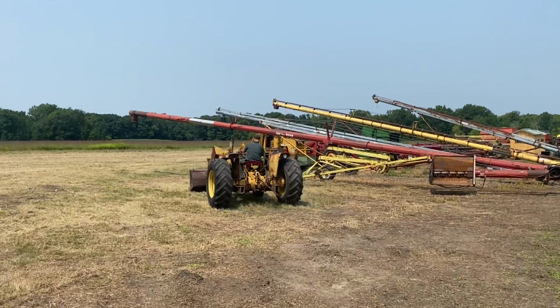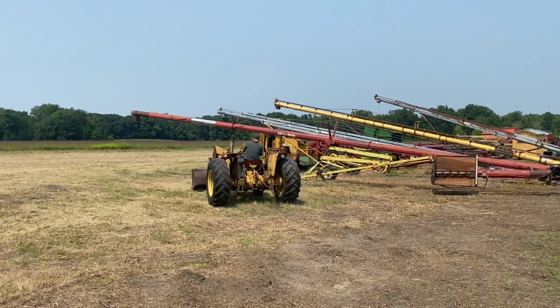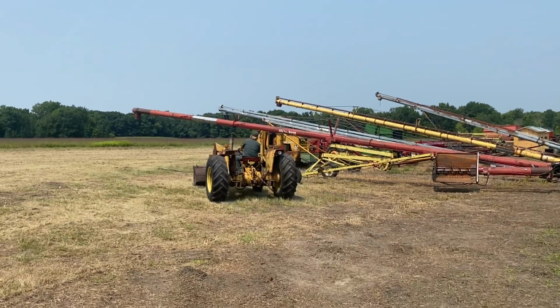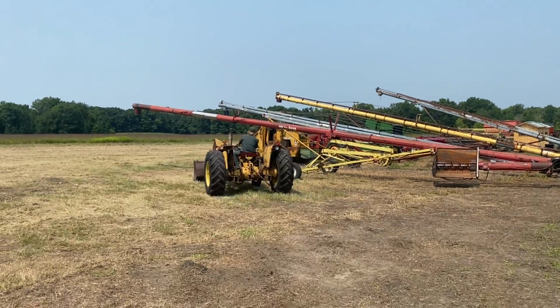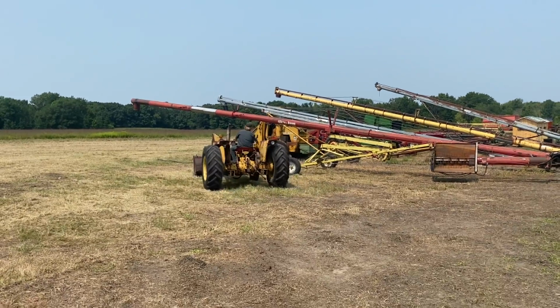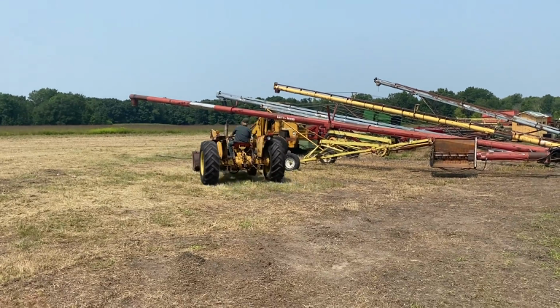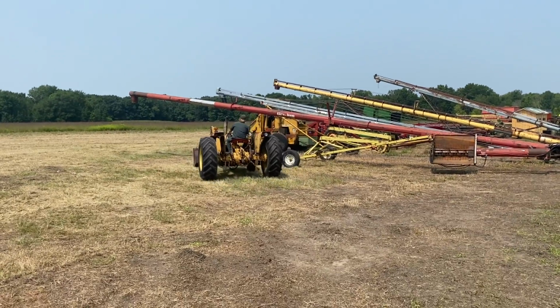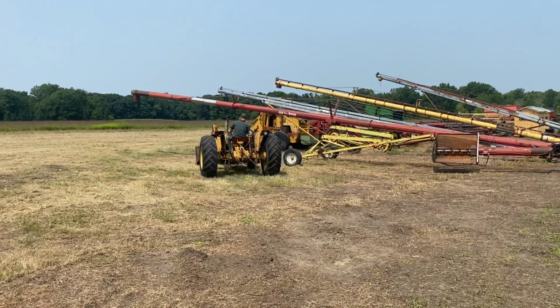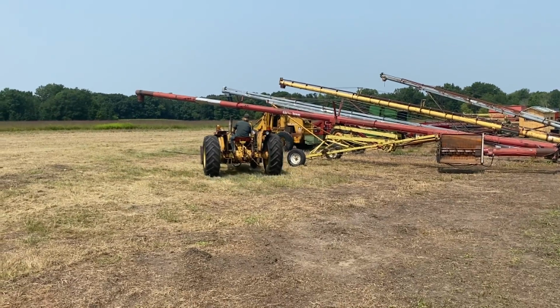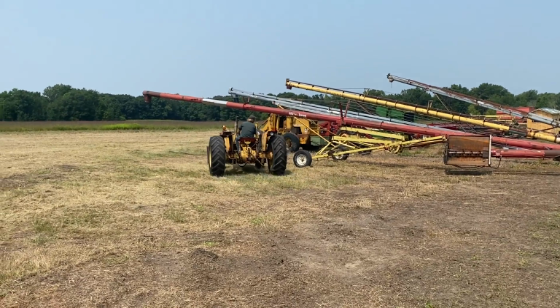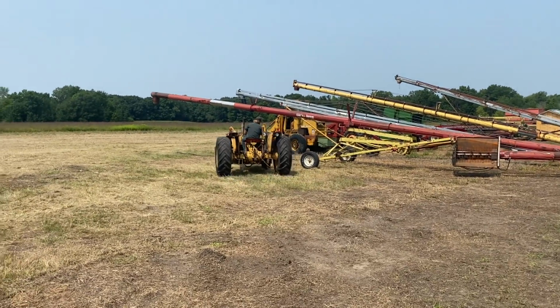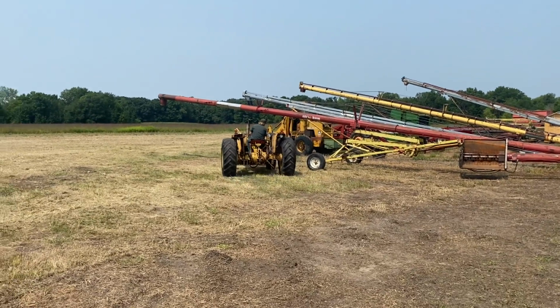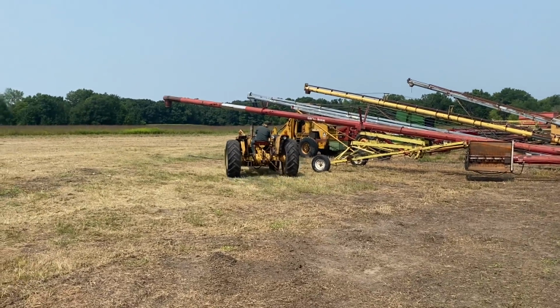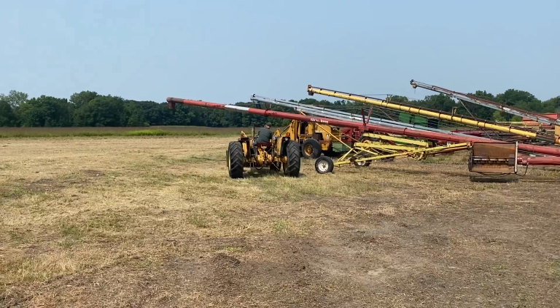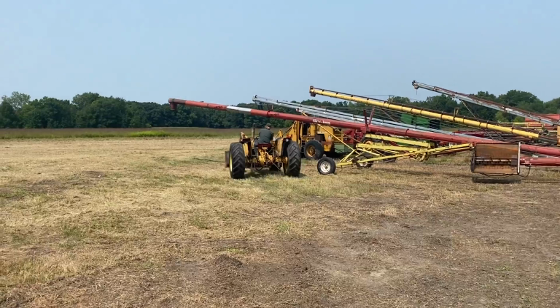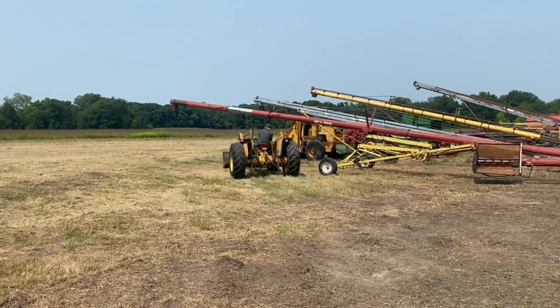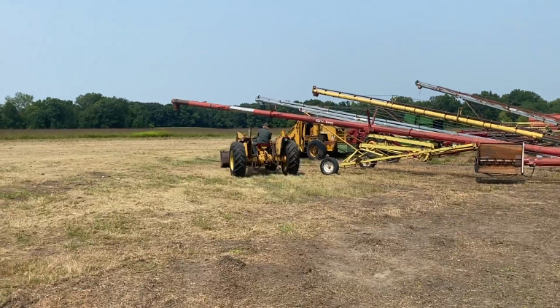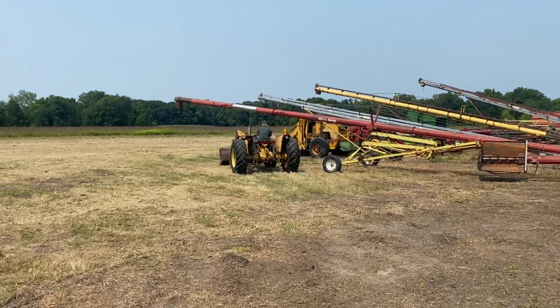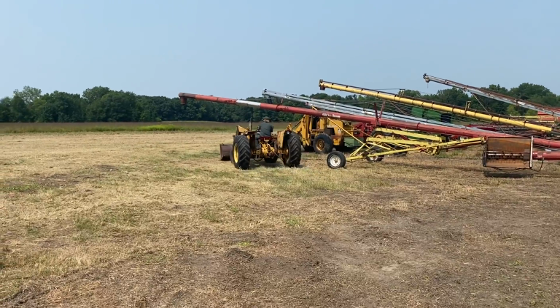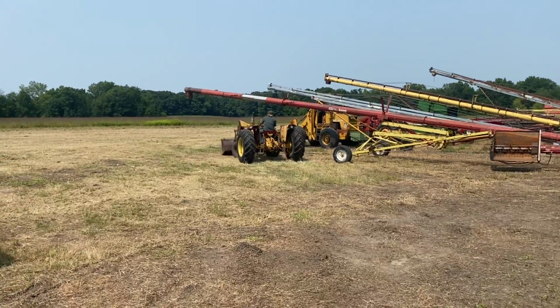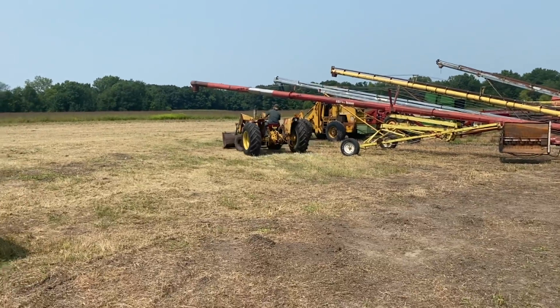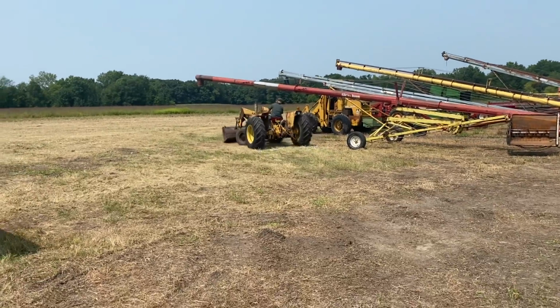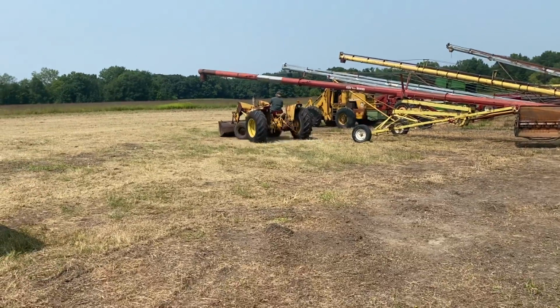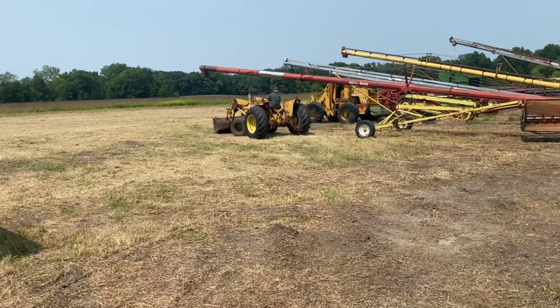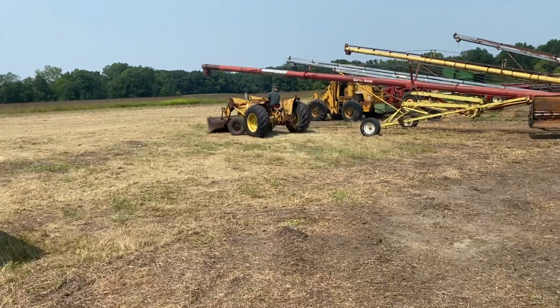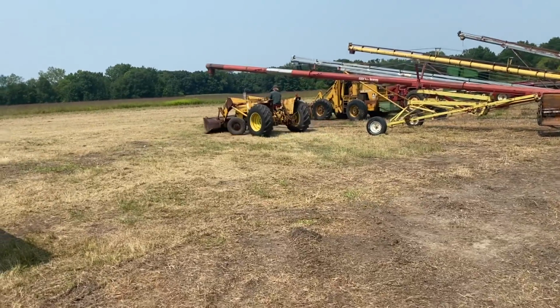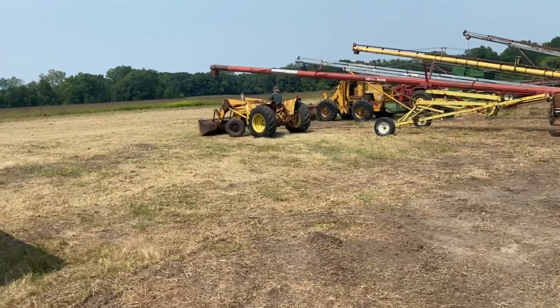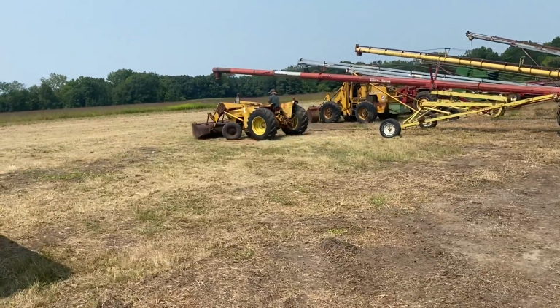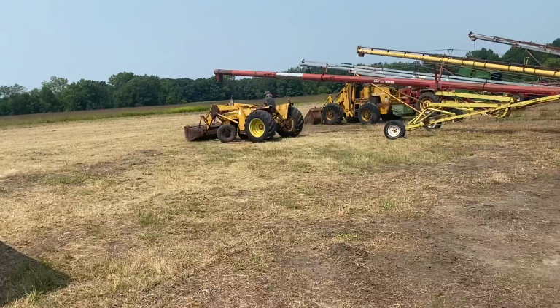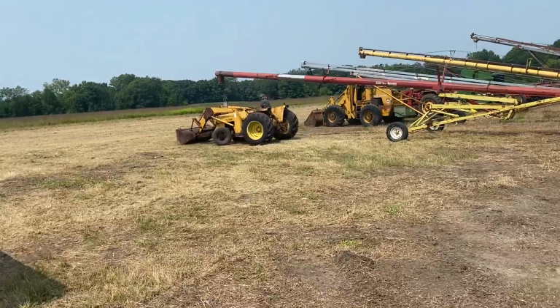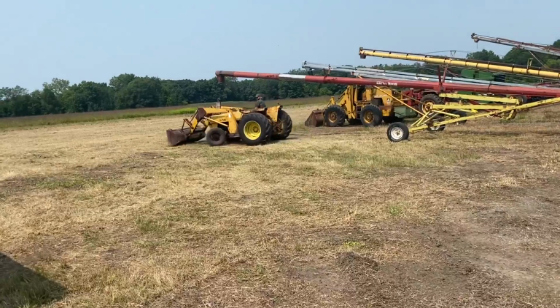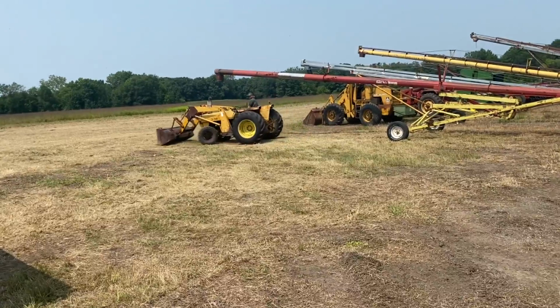She's nothing special, but it does start and run and move and the loader does work. Make a good project tractor for somebody.